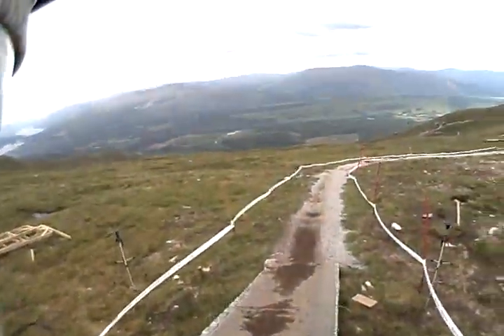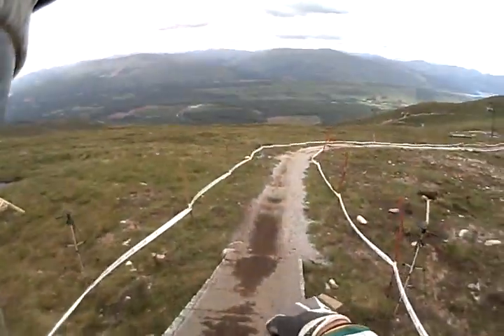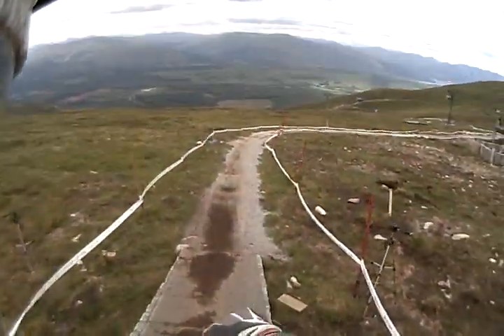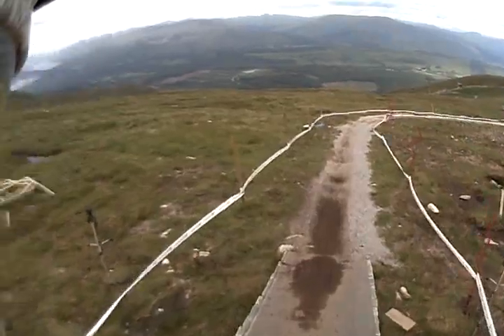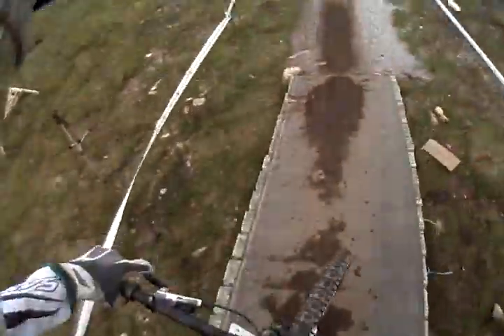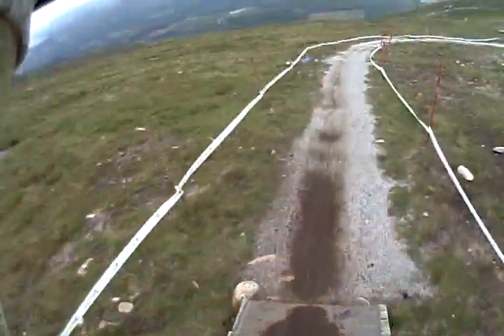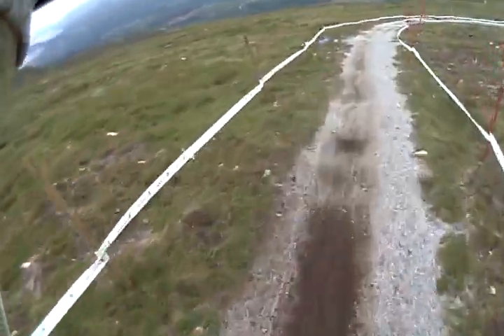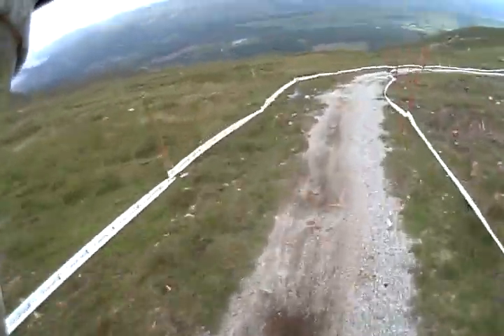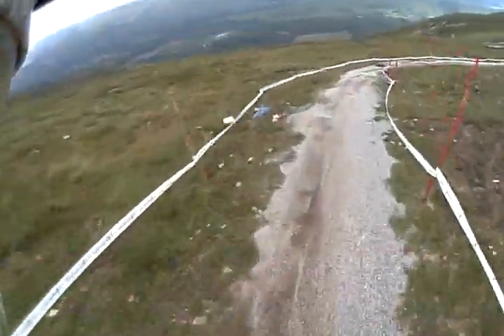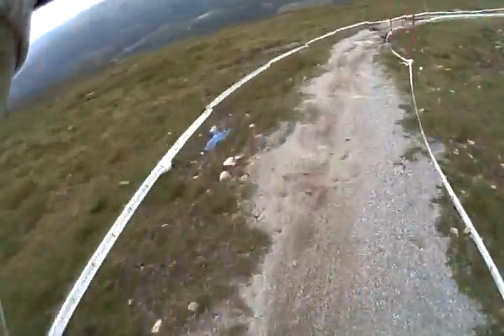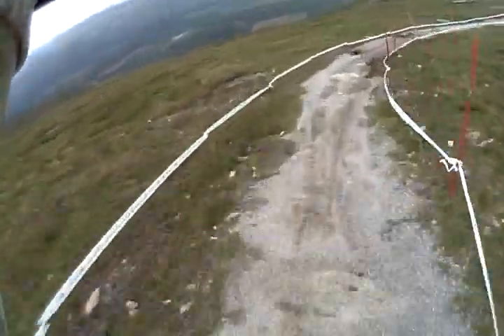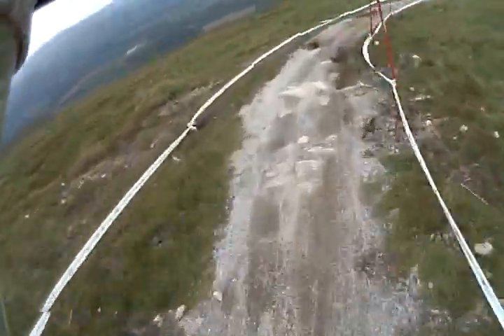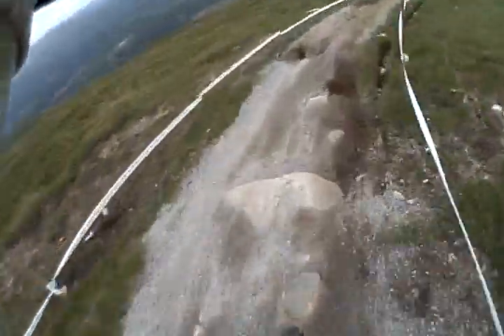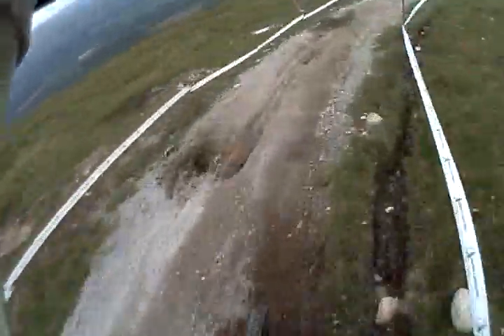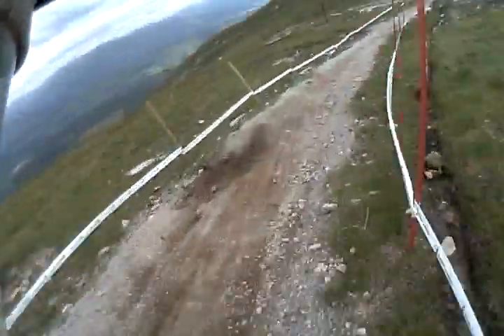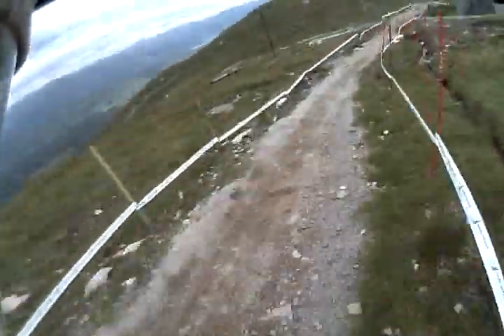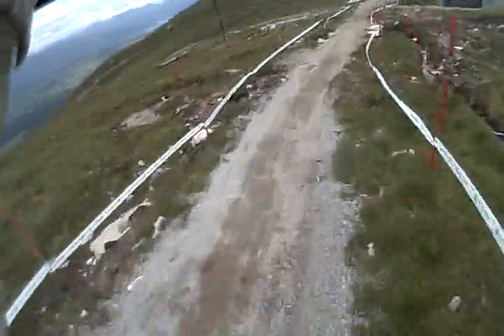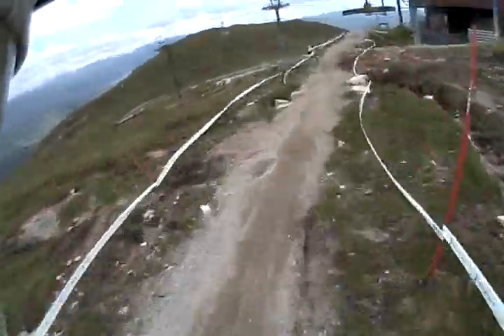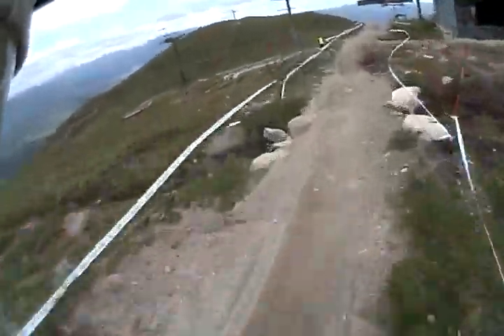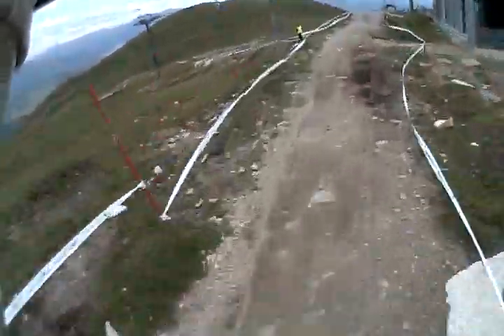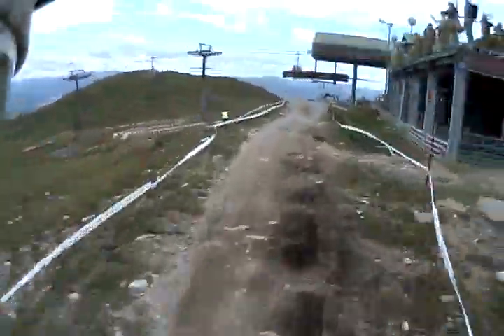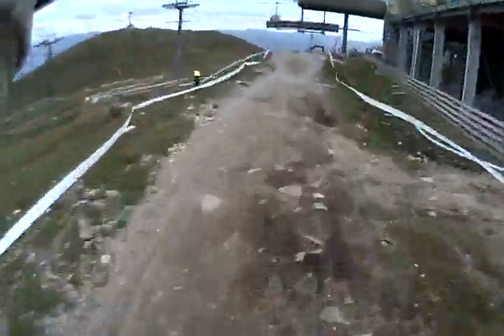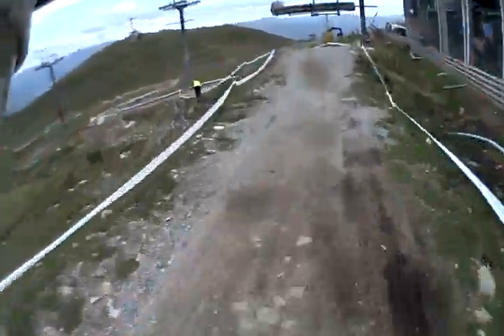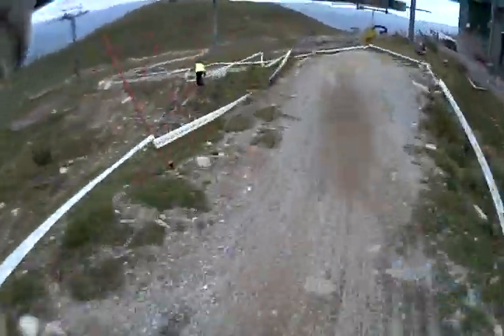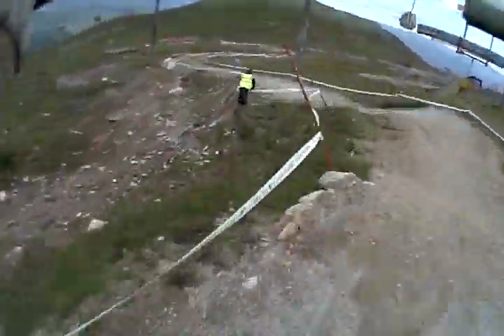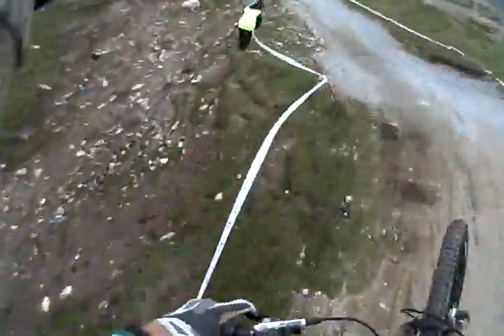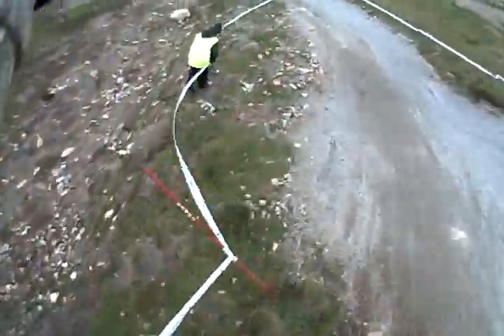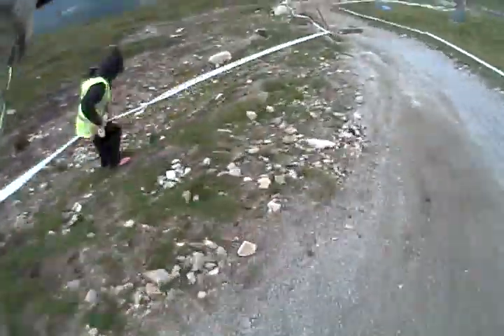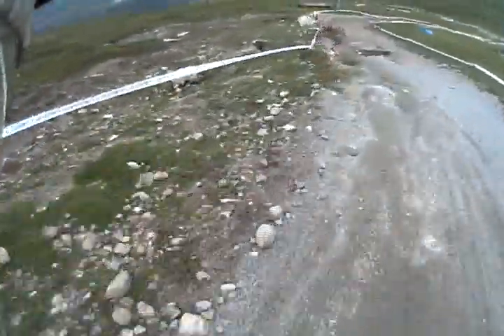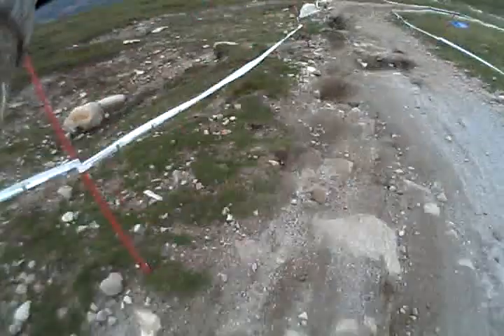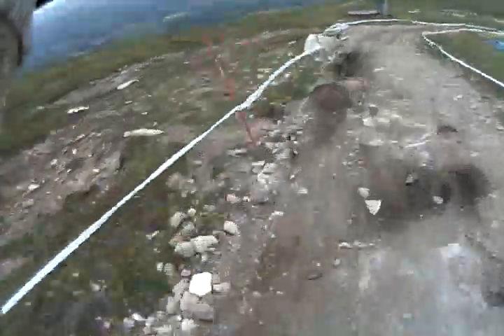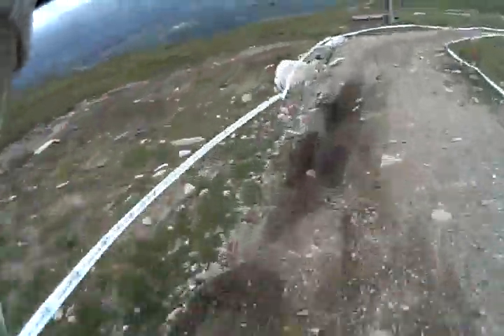Fort William run one. First corner is really smooth and fast but it's getting rough. All the wind is picking up, it's pretty good fun.